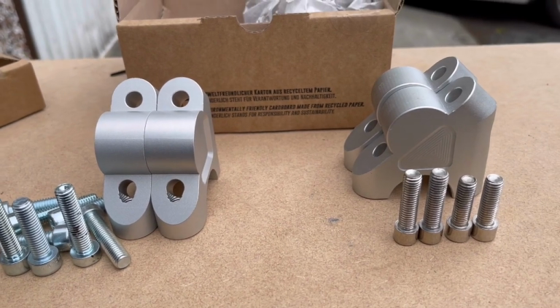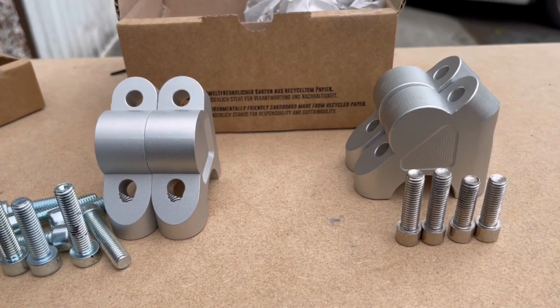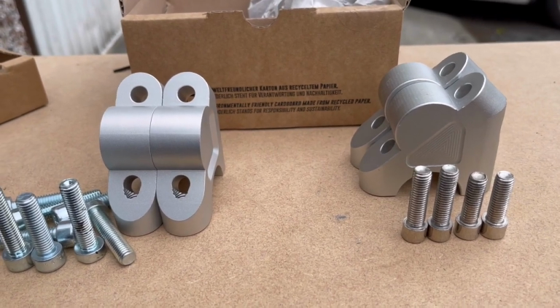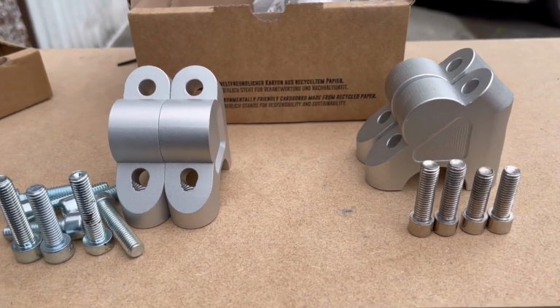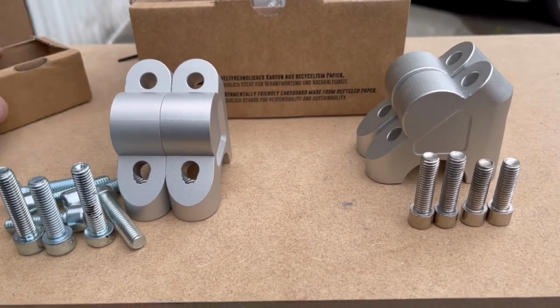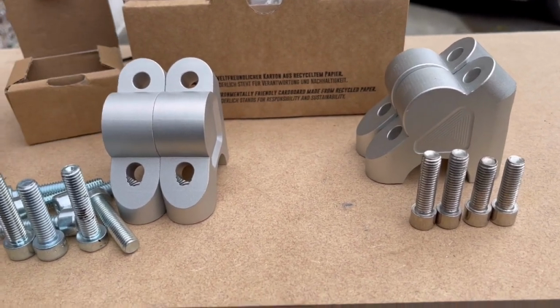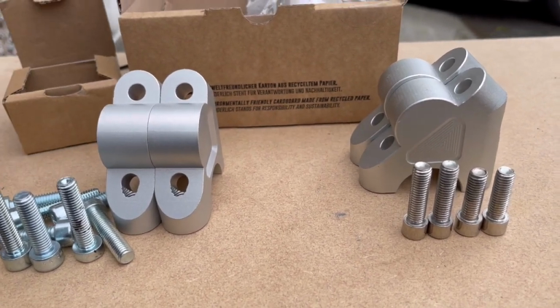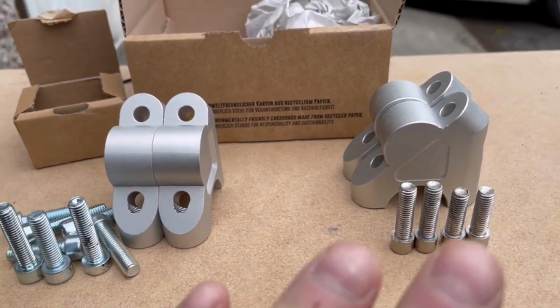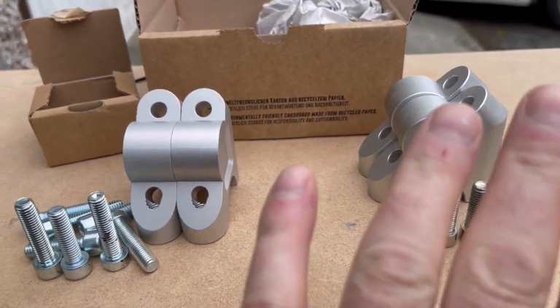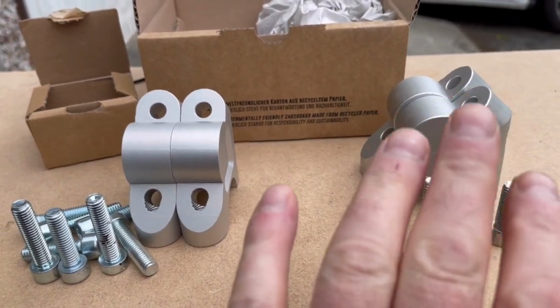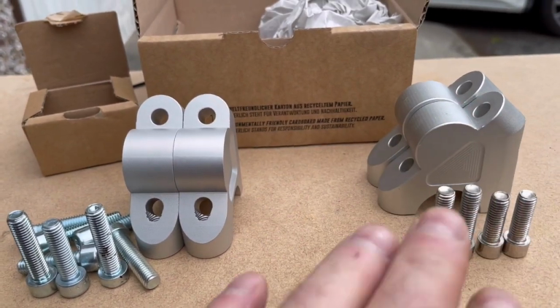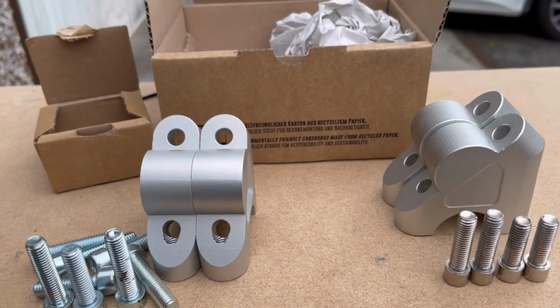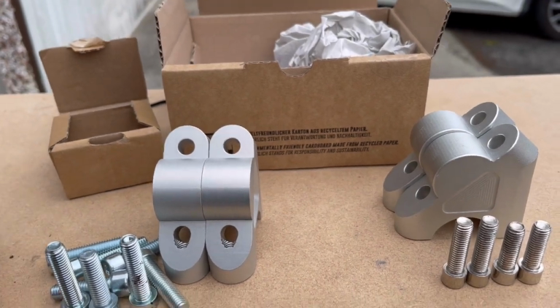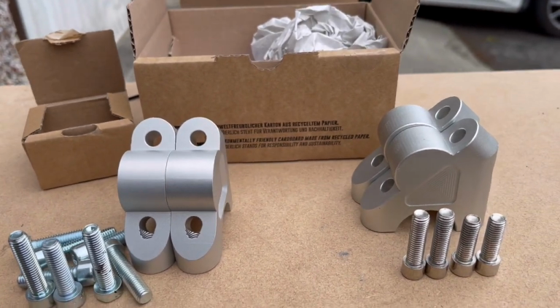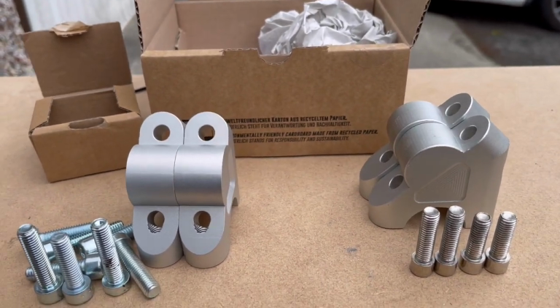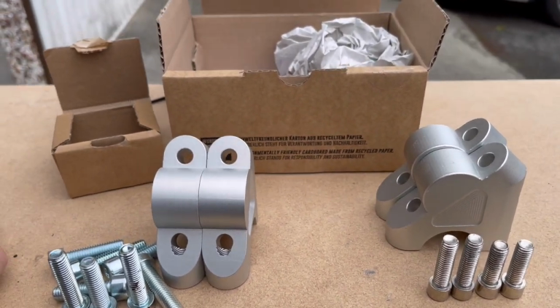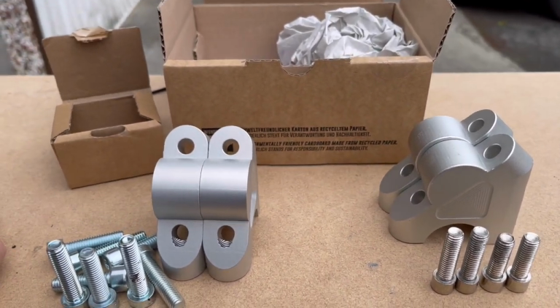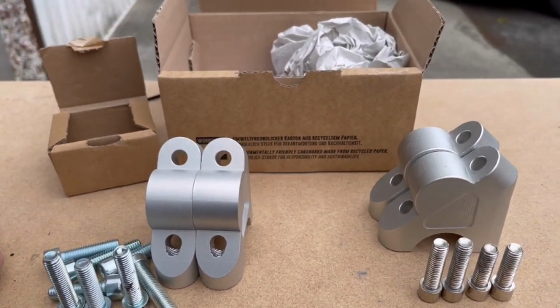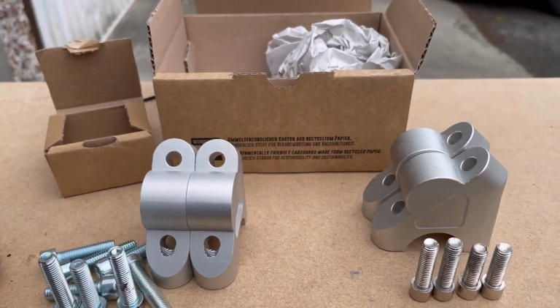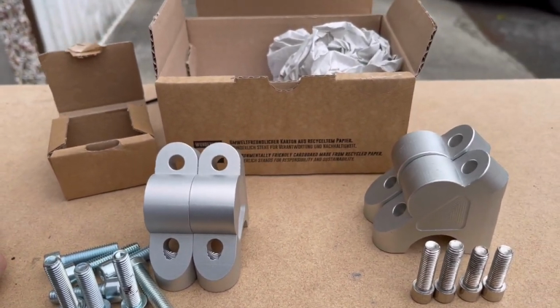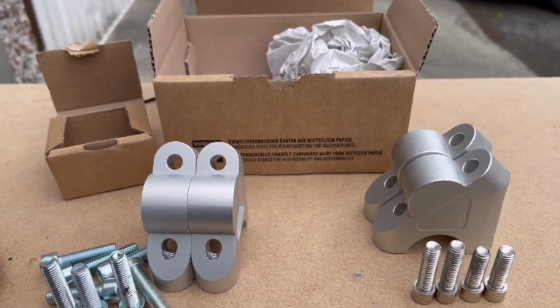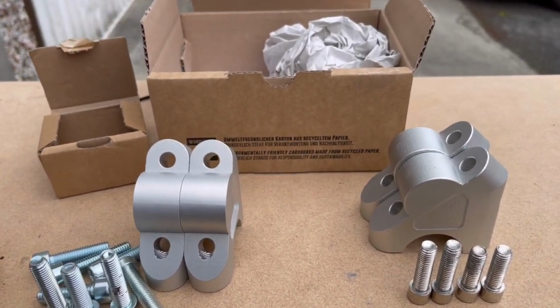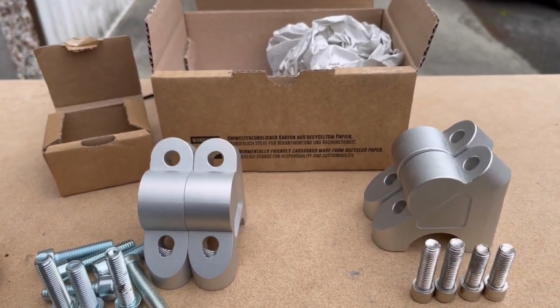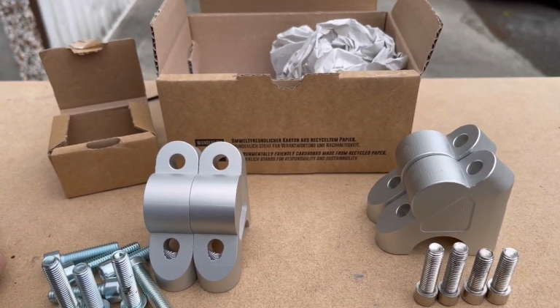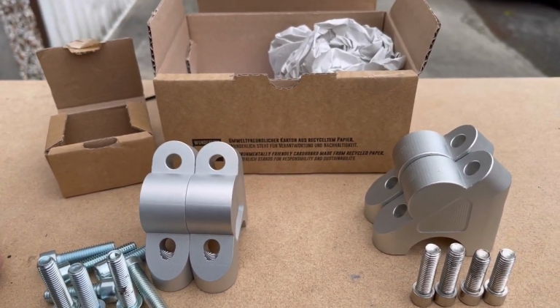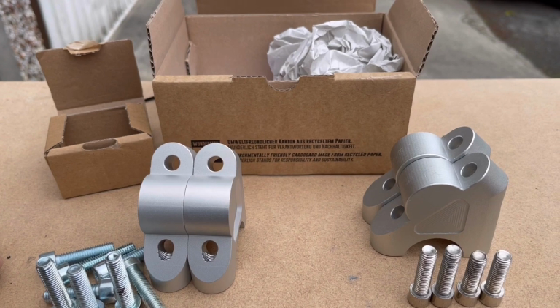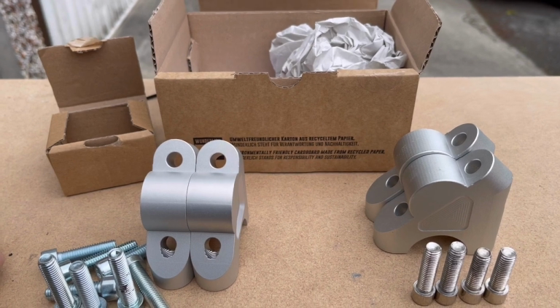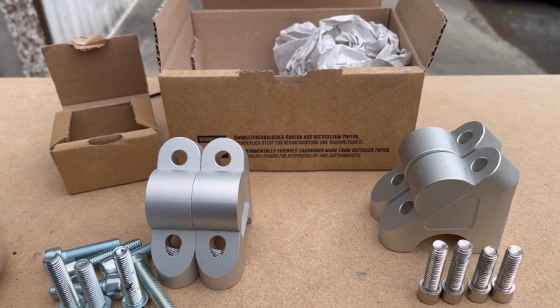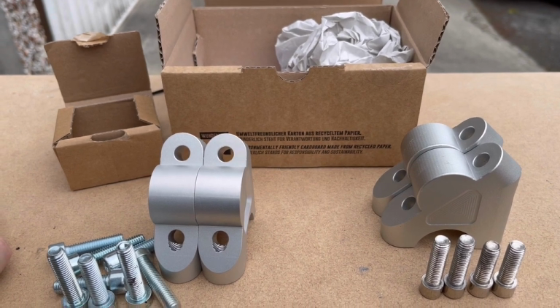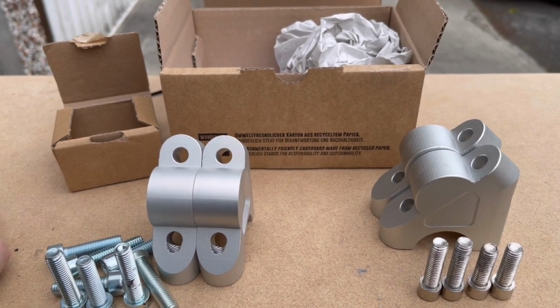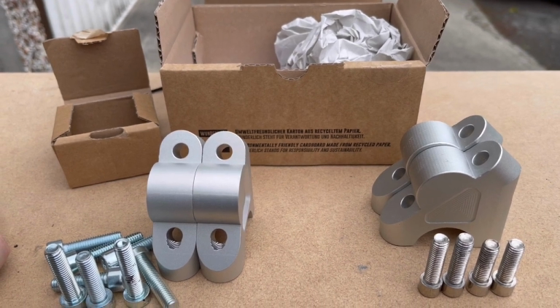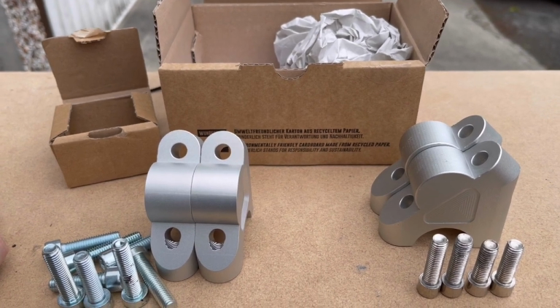I did this just as an experiment — at no point was I ever going to fit these anyway. But even though I was going to treat this as a lighthearted video, it makes my blood boil.